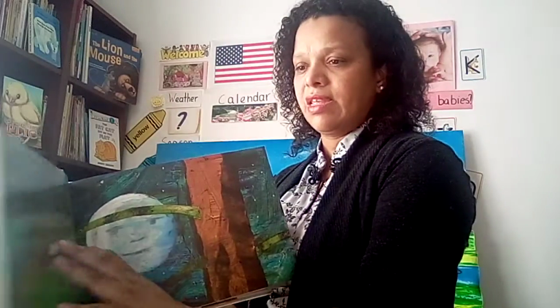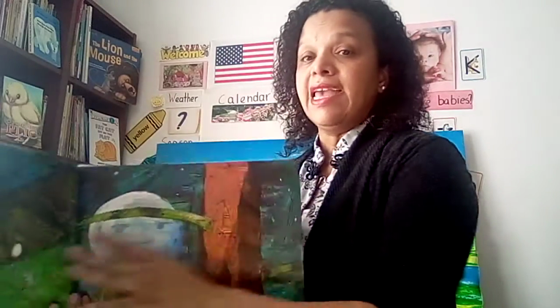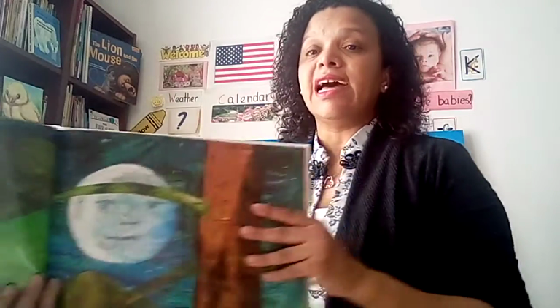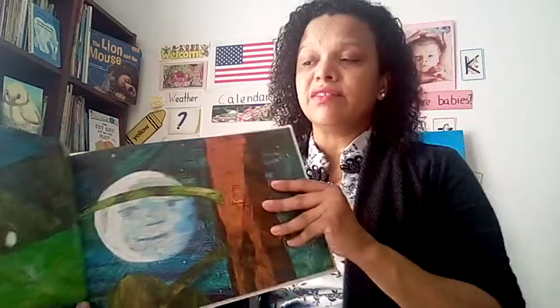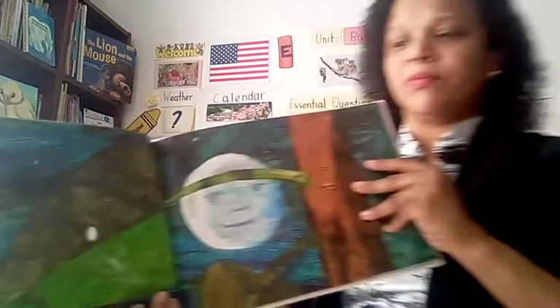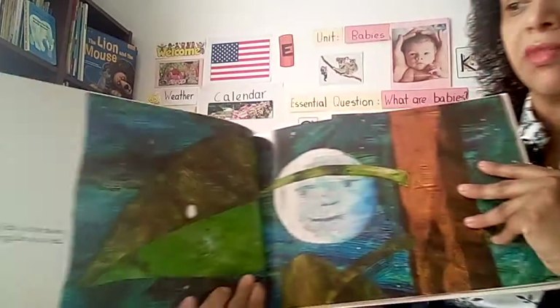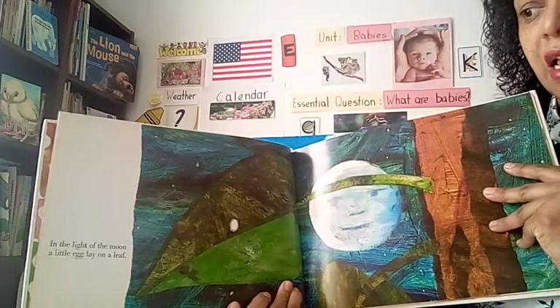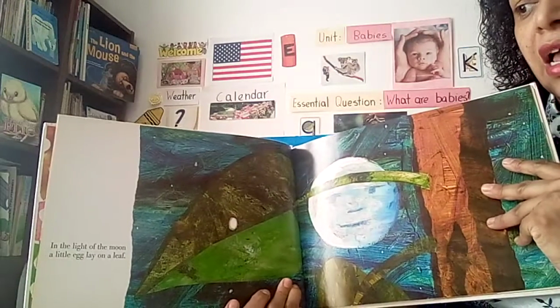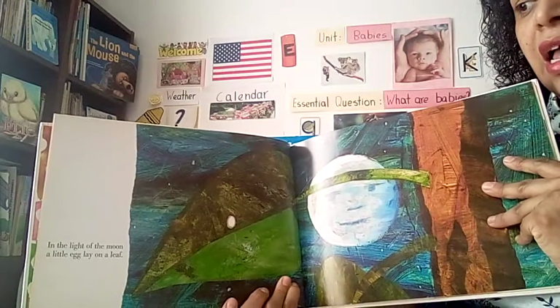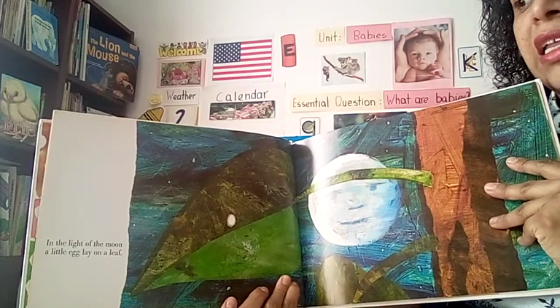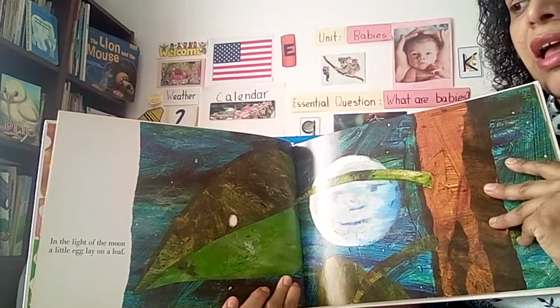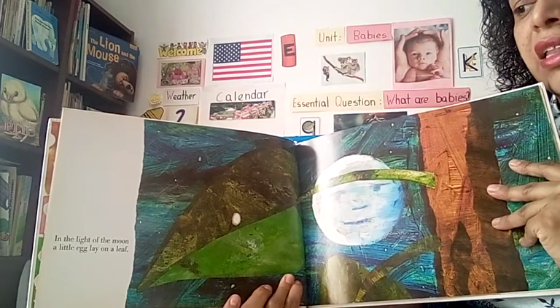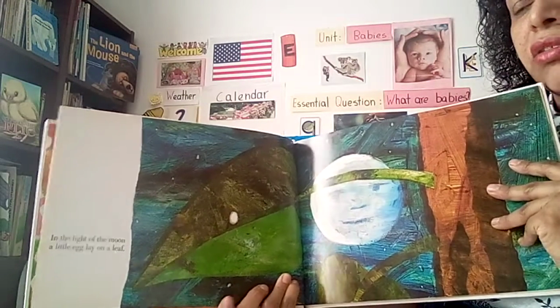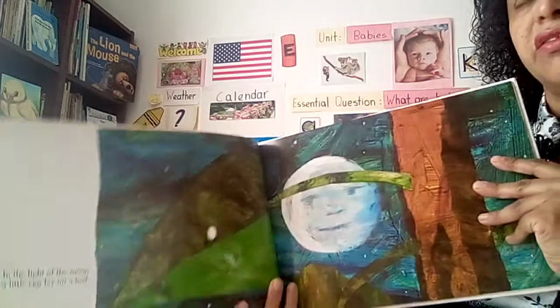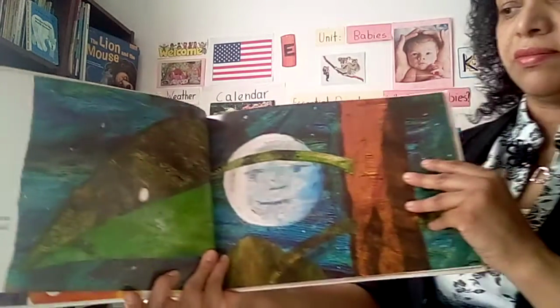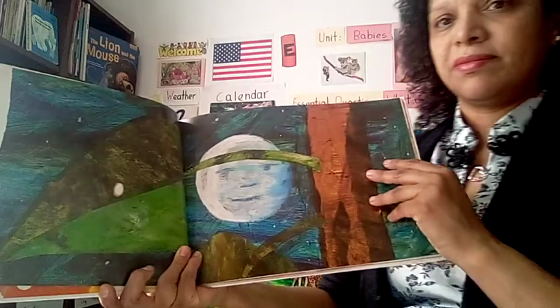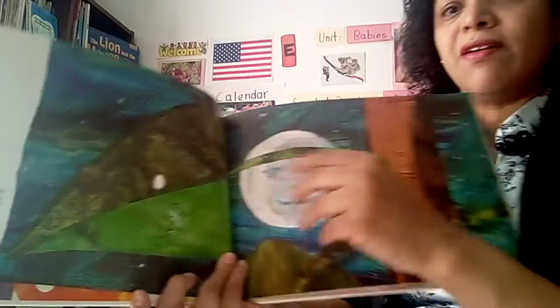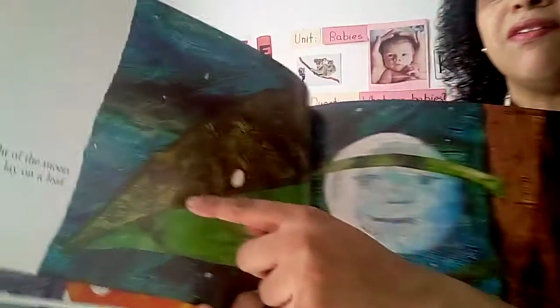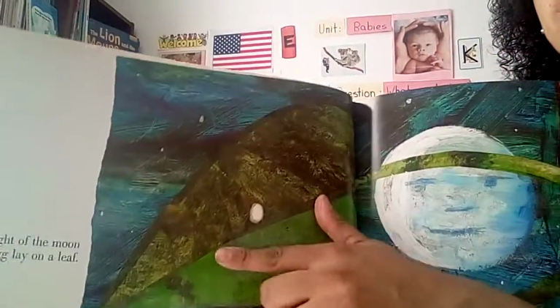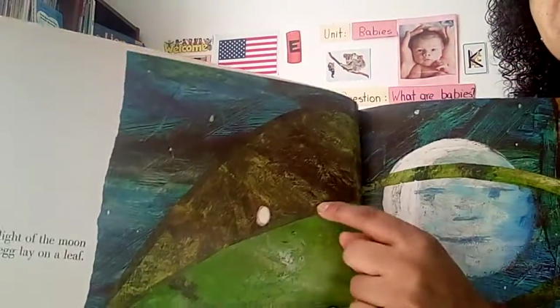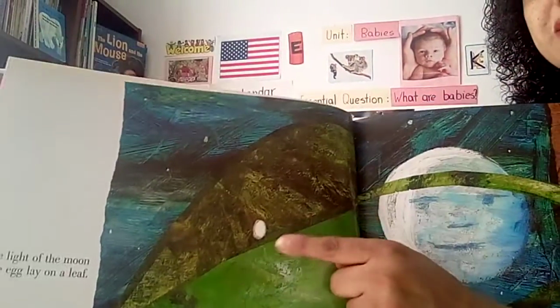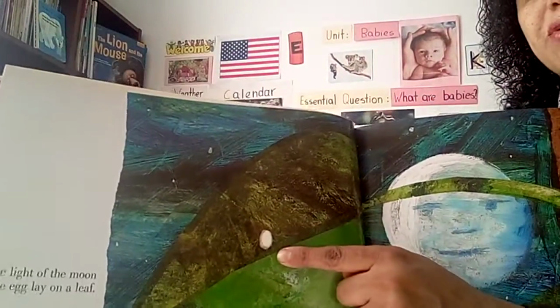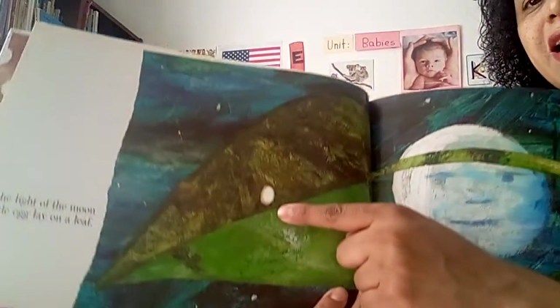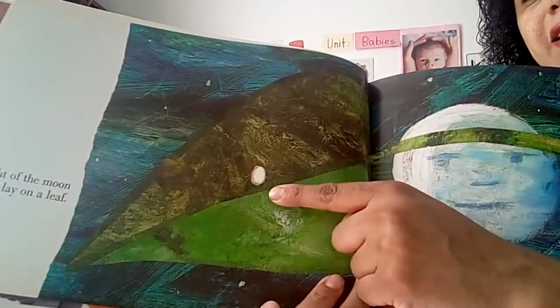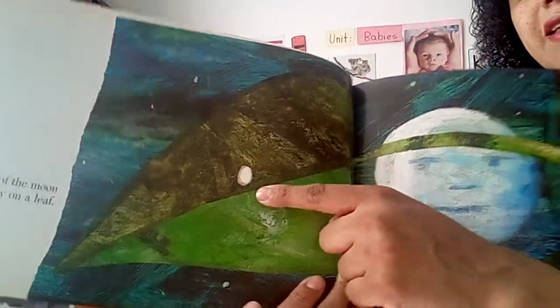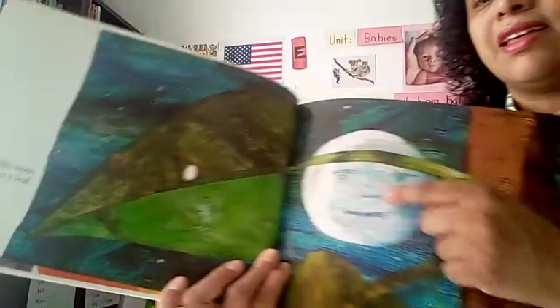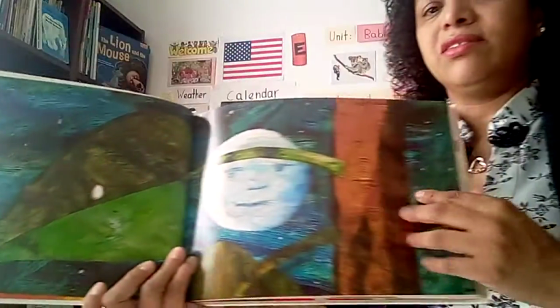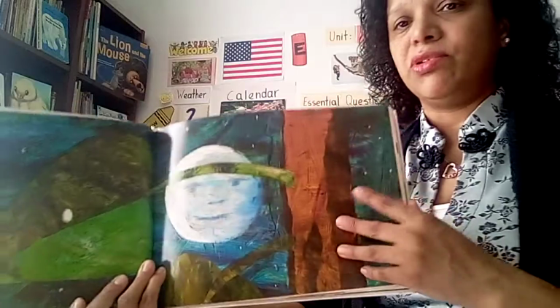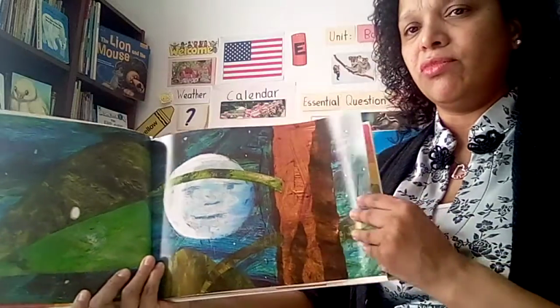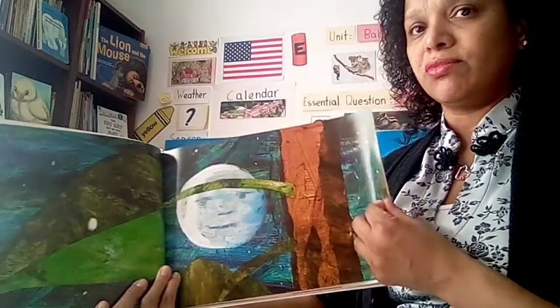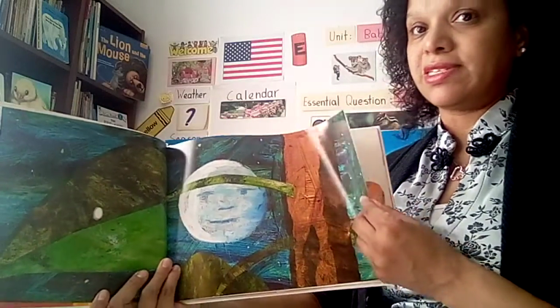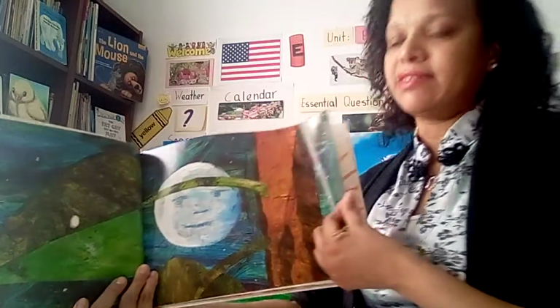The Very Hungry Caterpillar by Eric Carle. In the light of the moon, a little egg lay on a leaf. The white circle is an egg! Look at this beautiful moon — so it's night time.